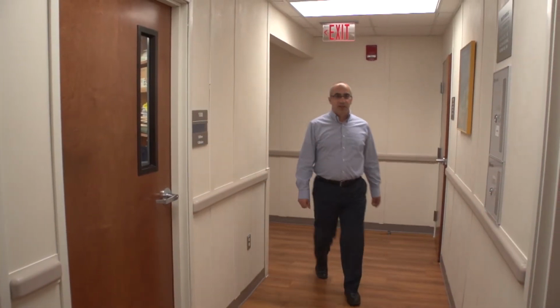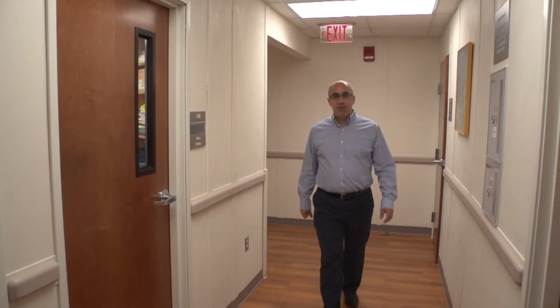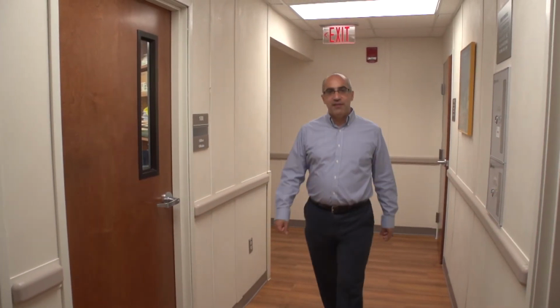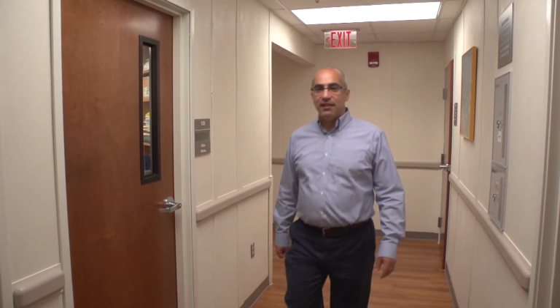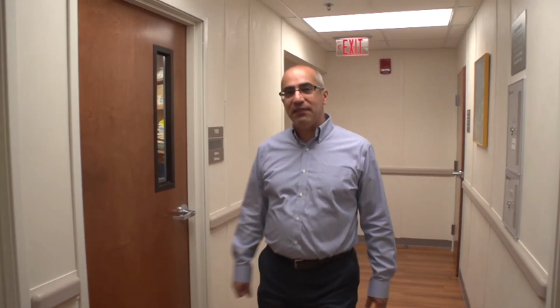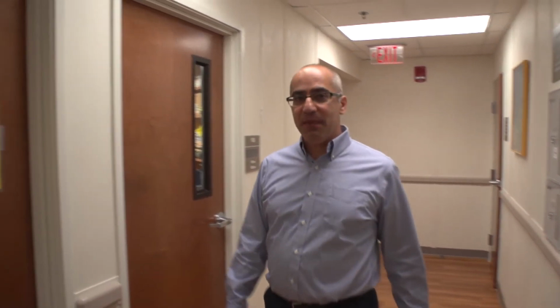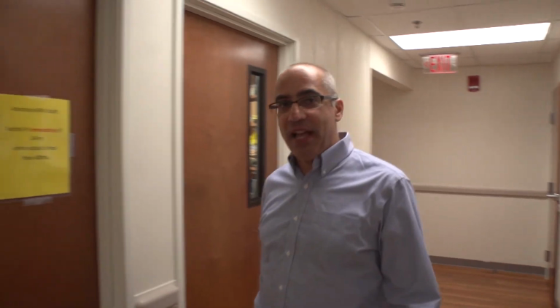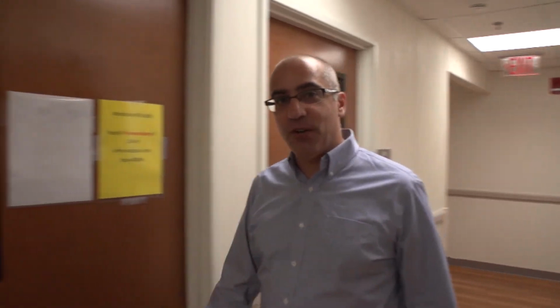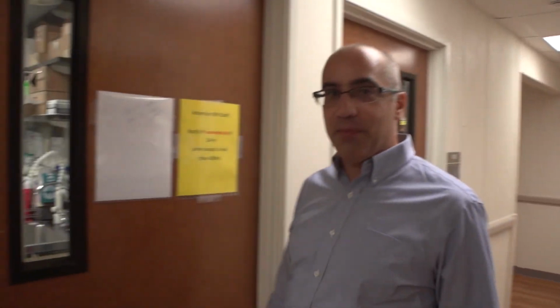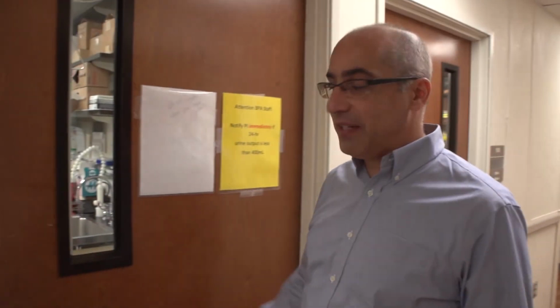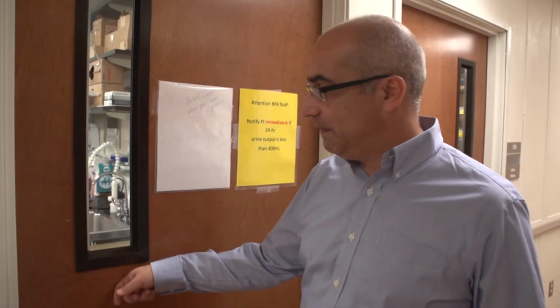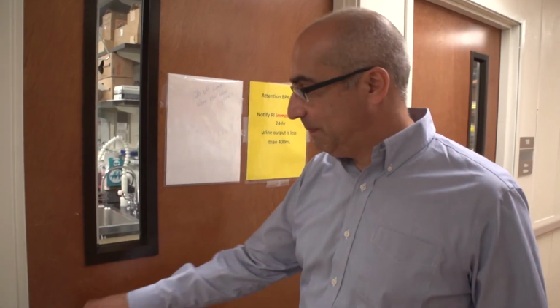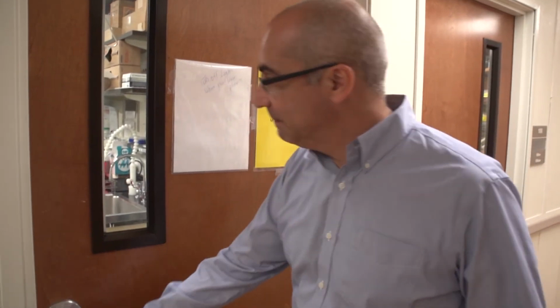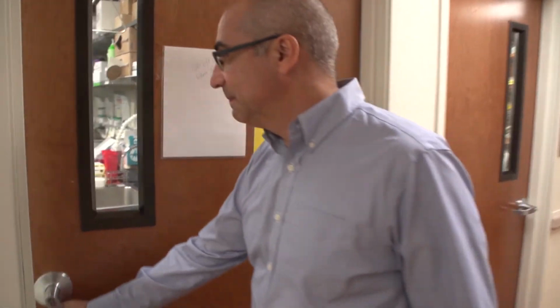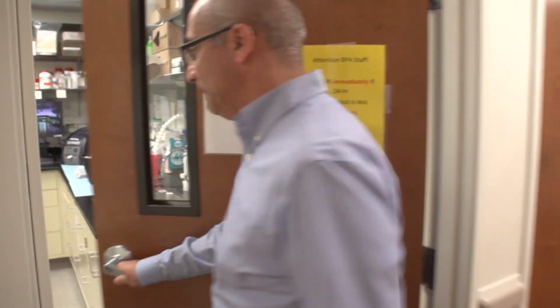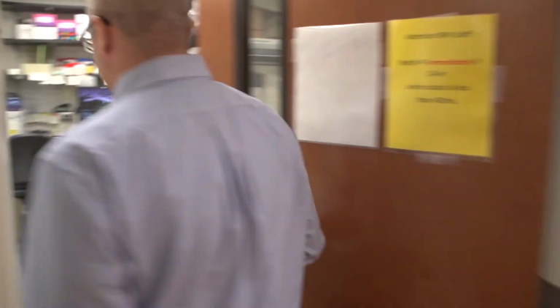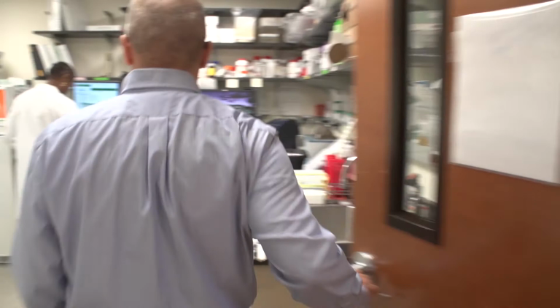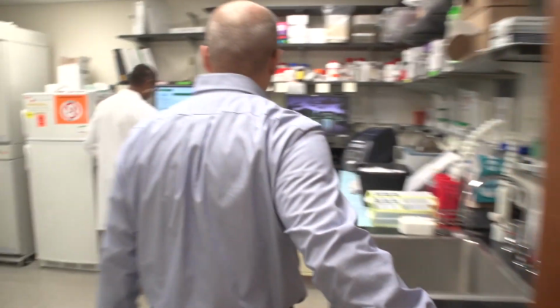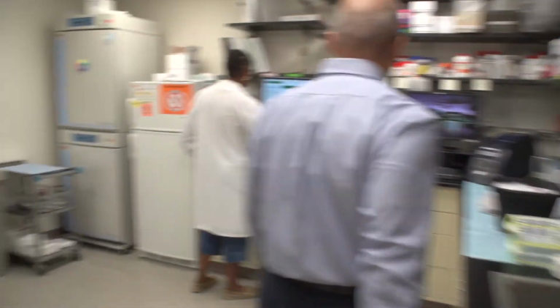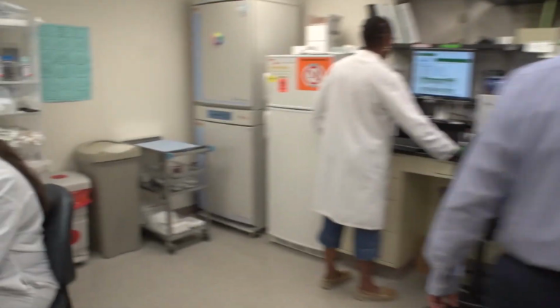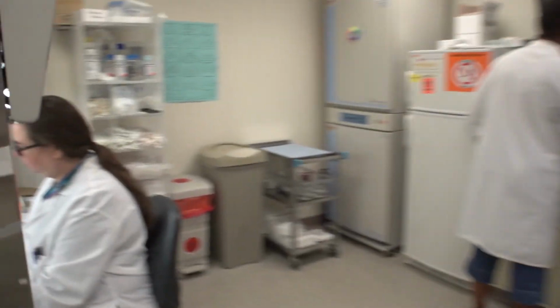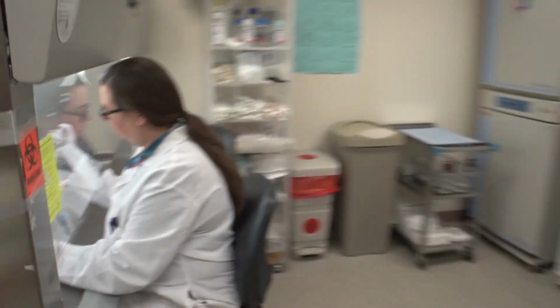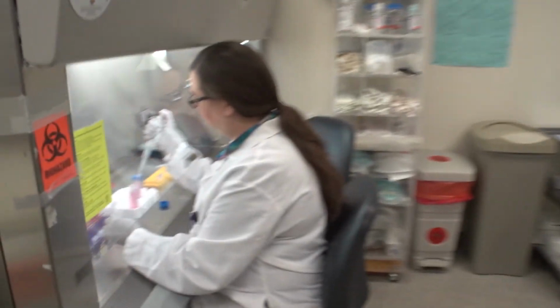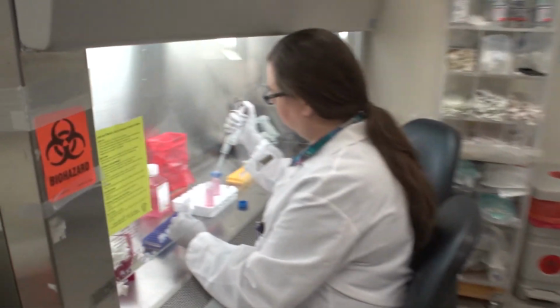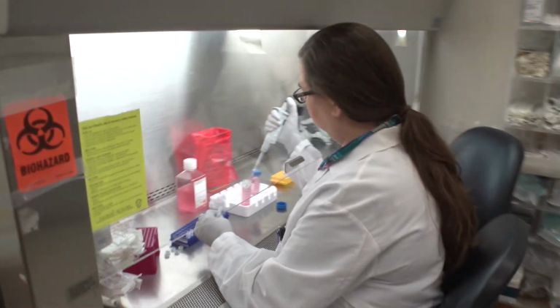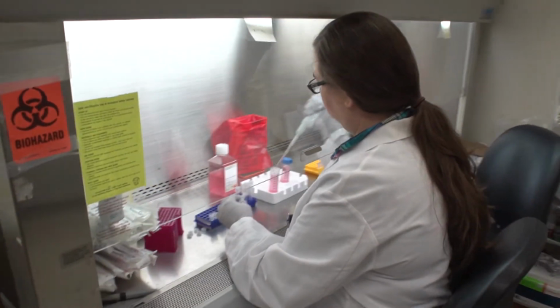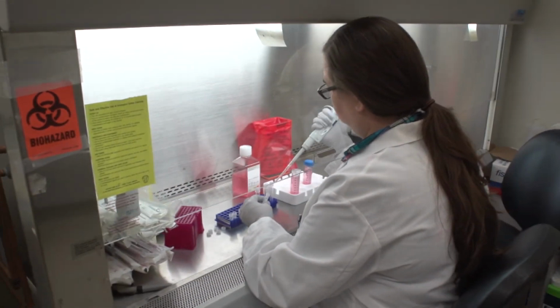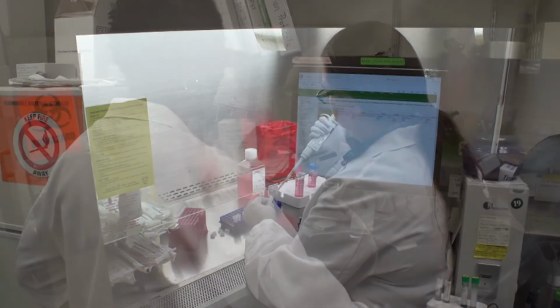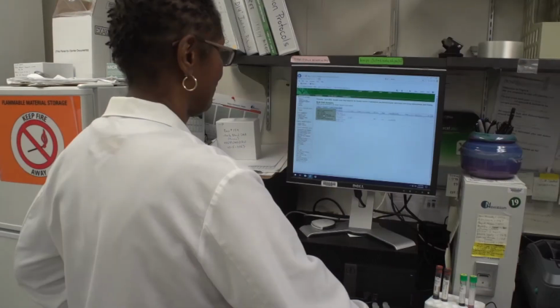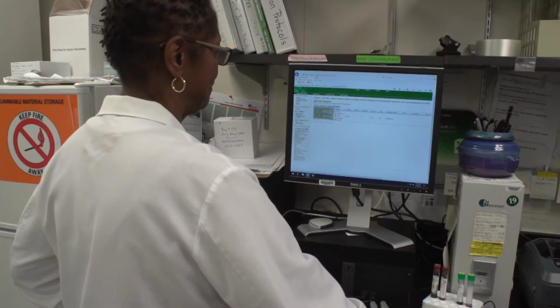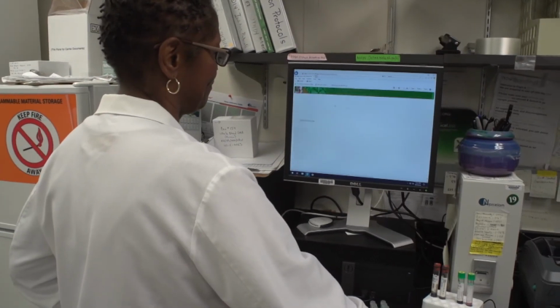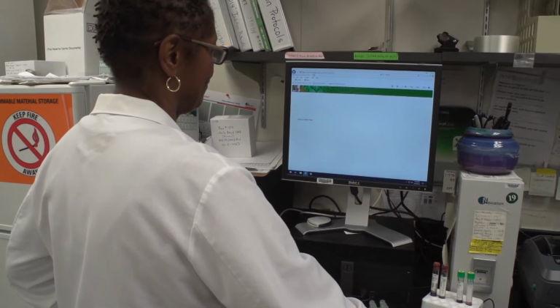One way we're more efficient and save time is by having our own lab on site. We do a lot of testing here to help our scientific researchers.